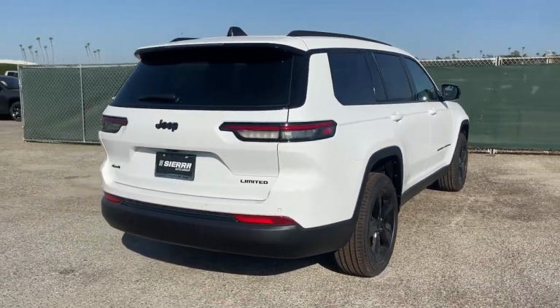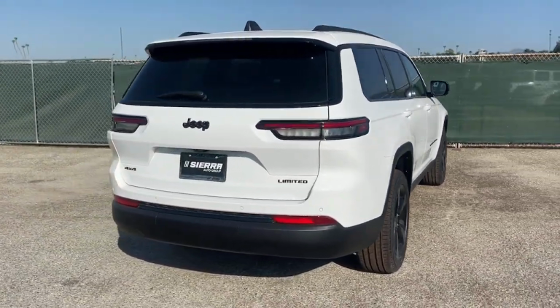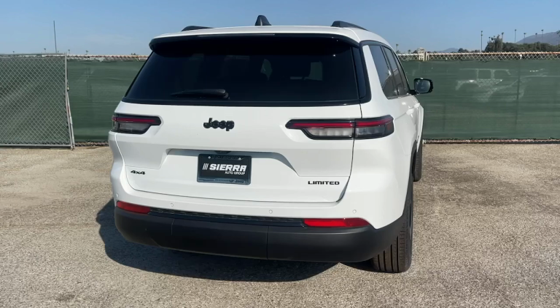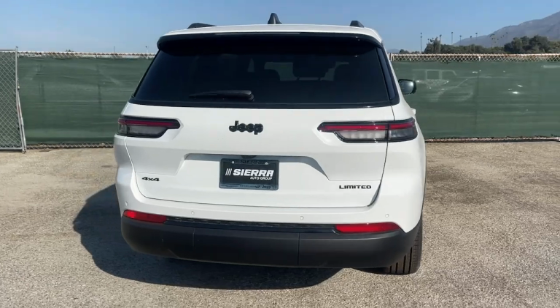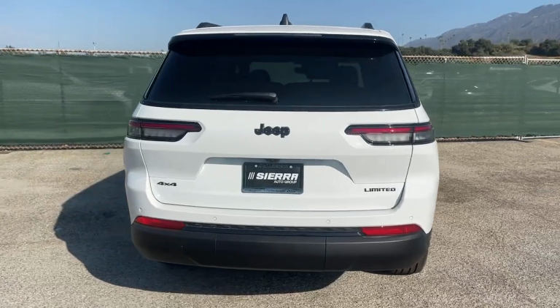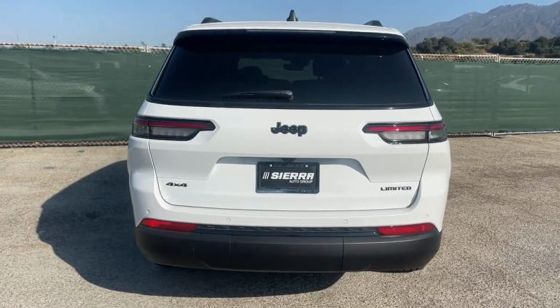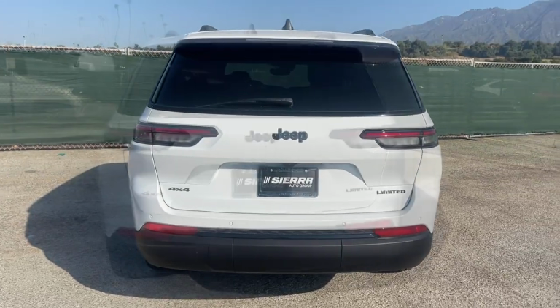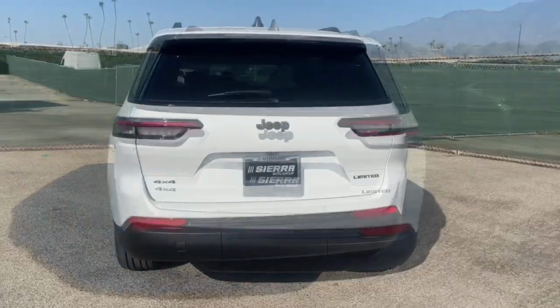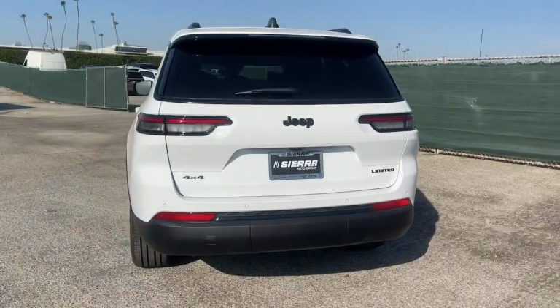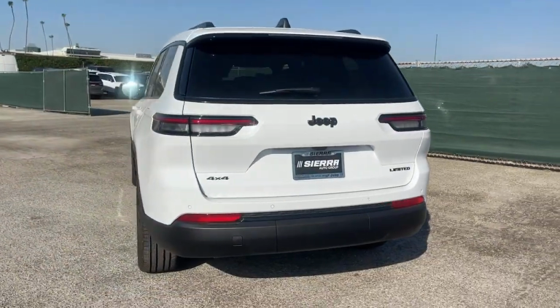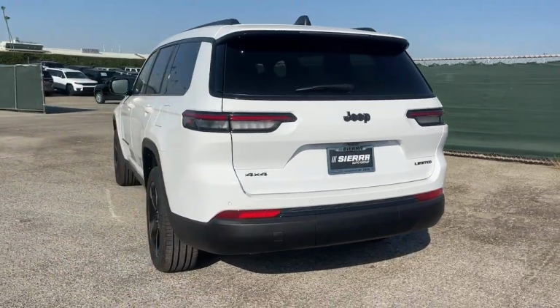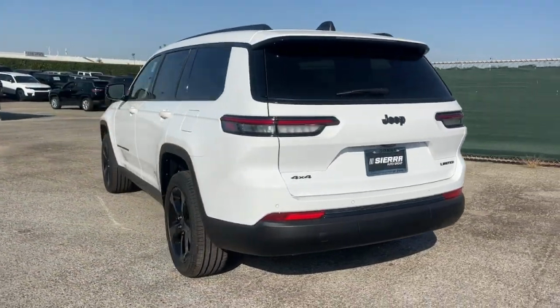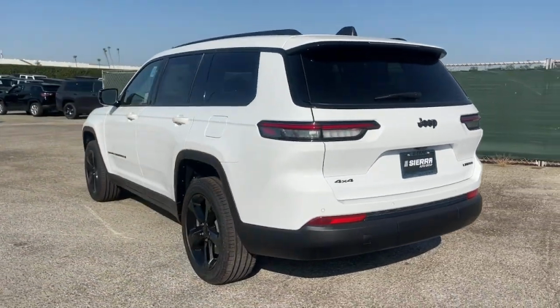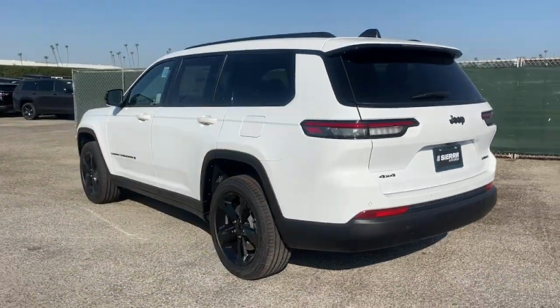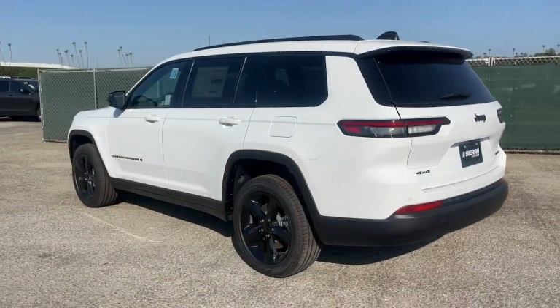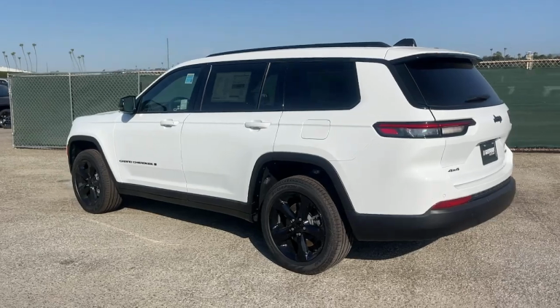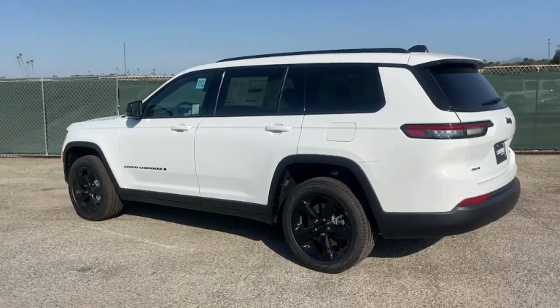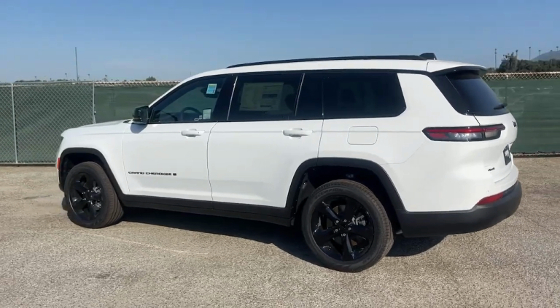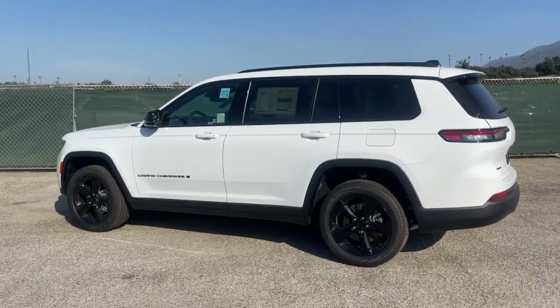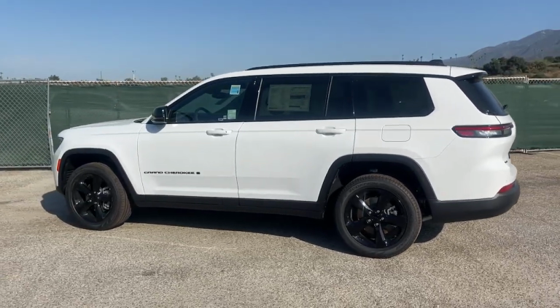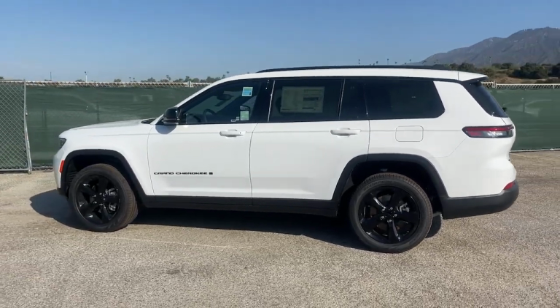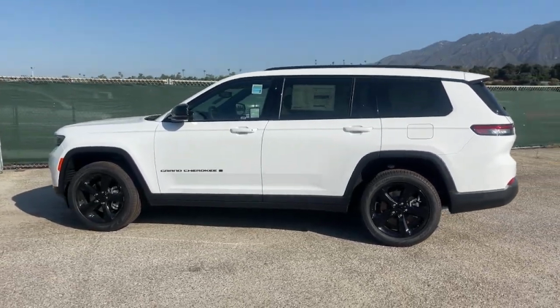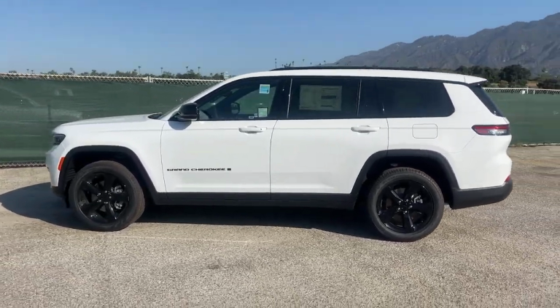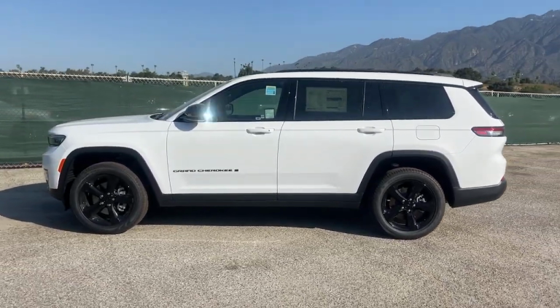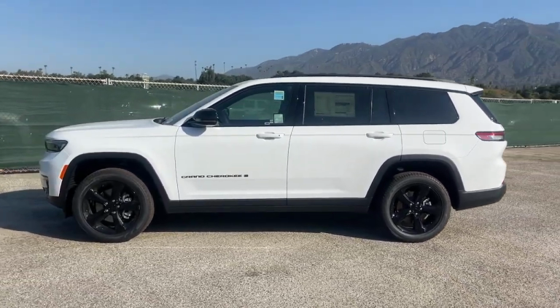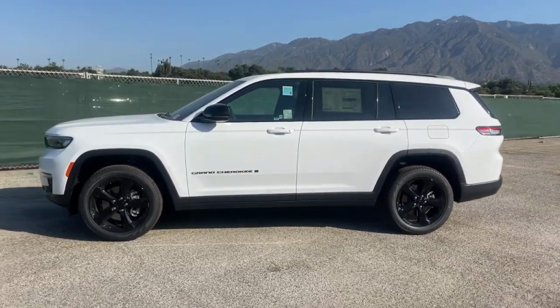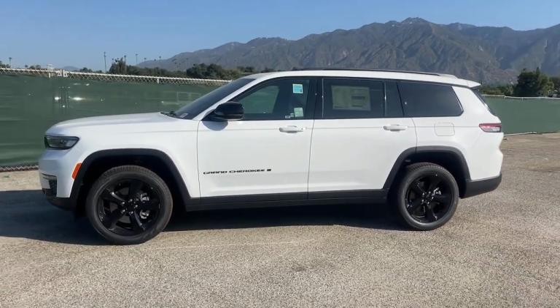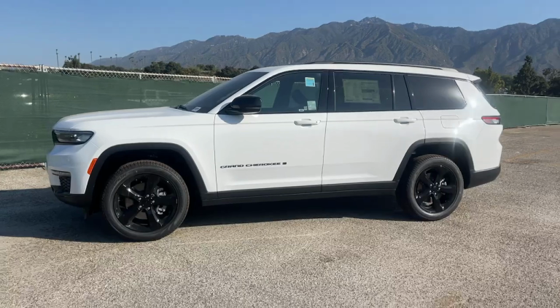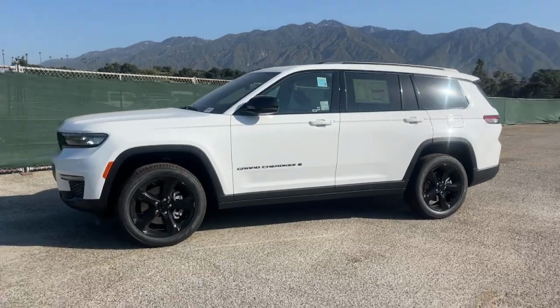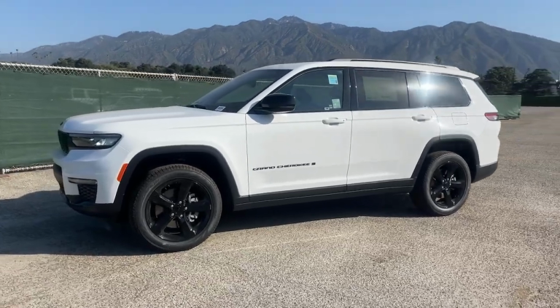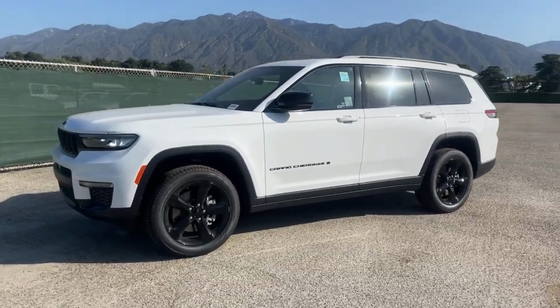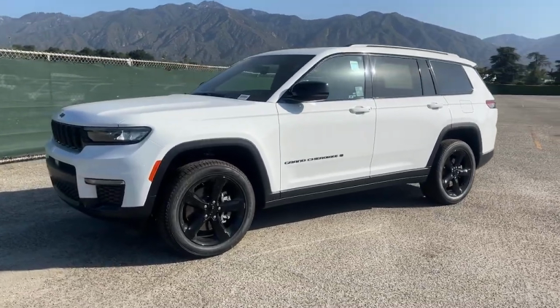Heated steering wheel. Pre-collision system. Intelligent auto on-off high beams. Panoramic roof. Lane departure warning. Navigation system. Keyless entry. Satellite radio. Remote engine start. Heated rear seat.